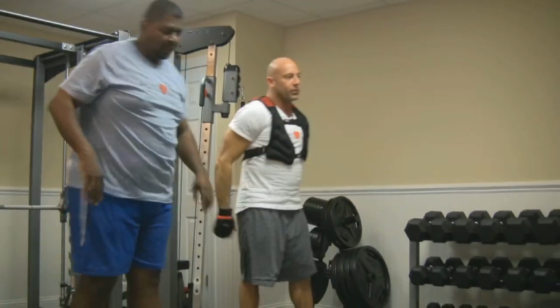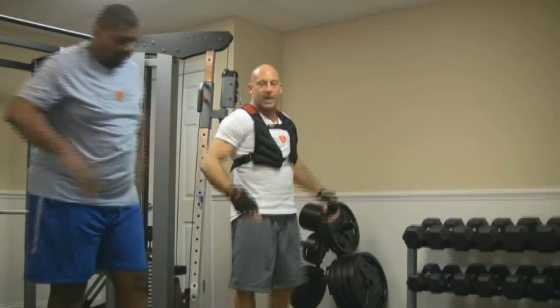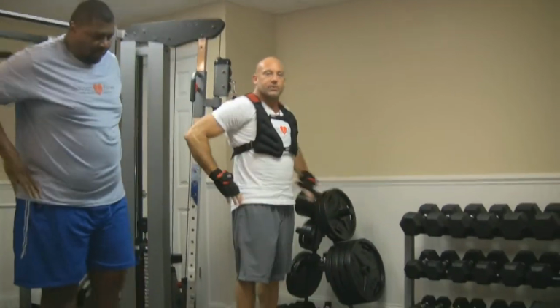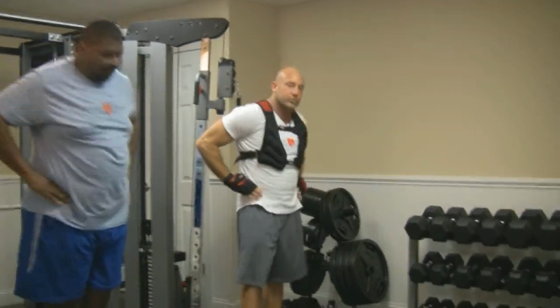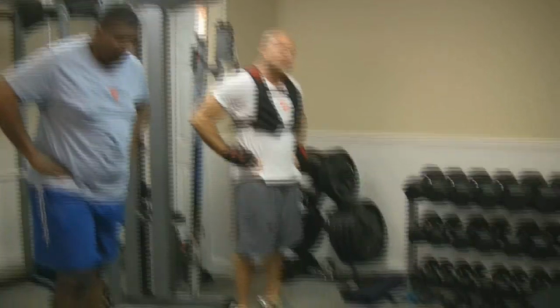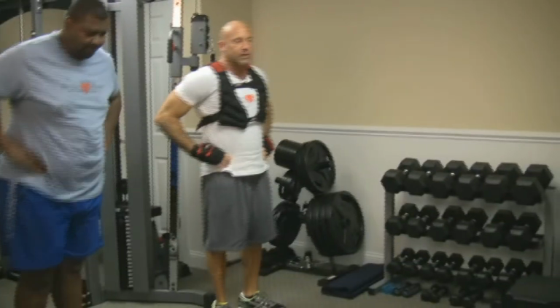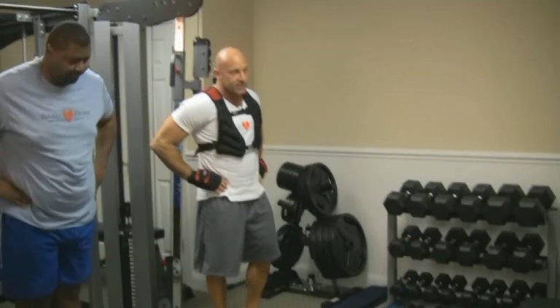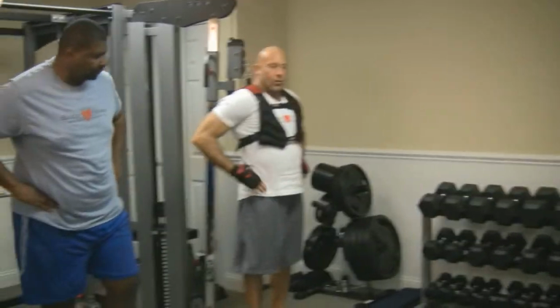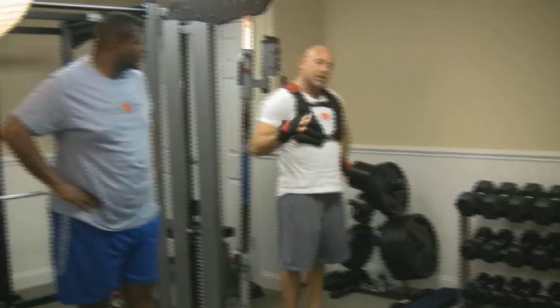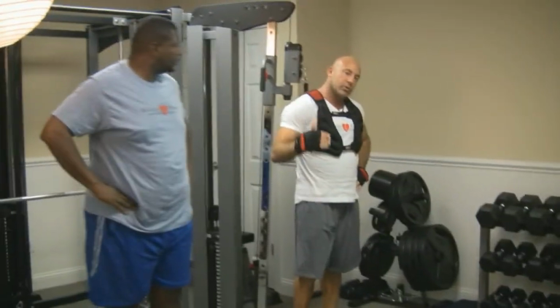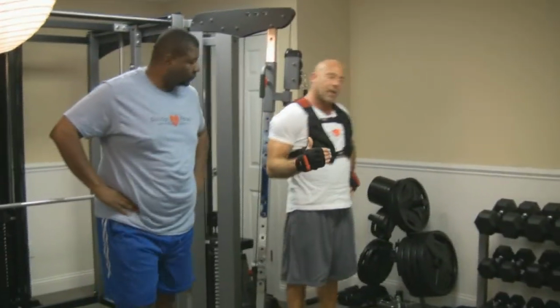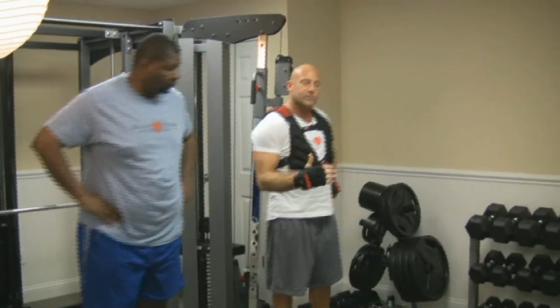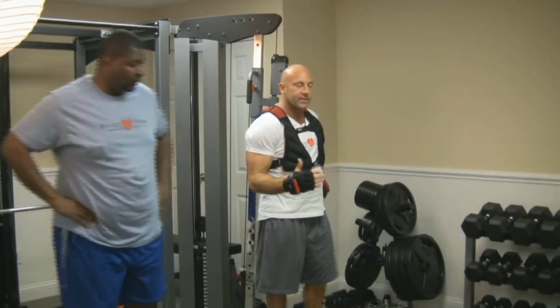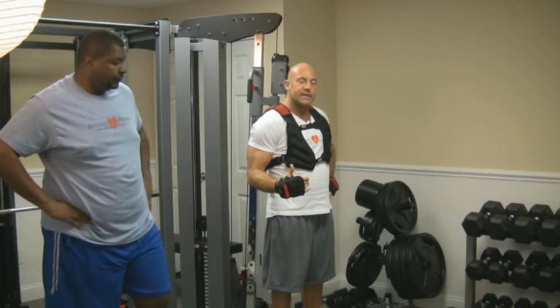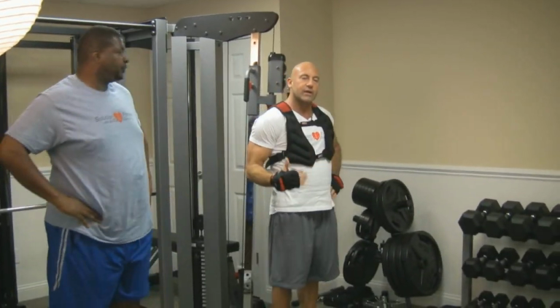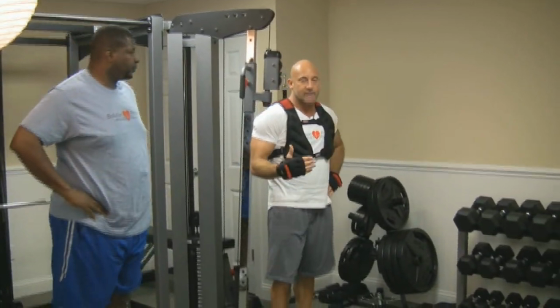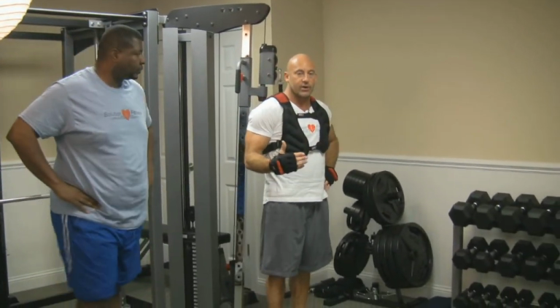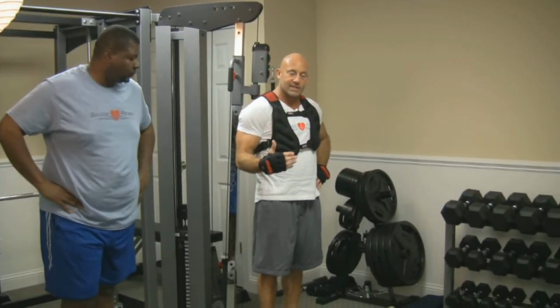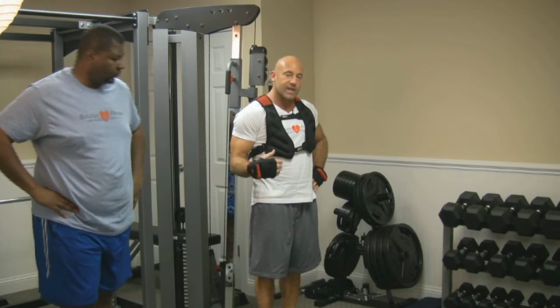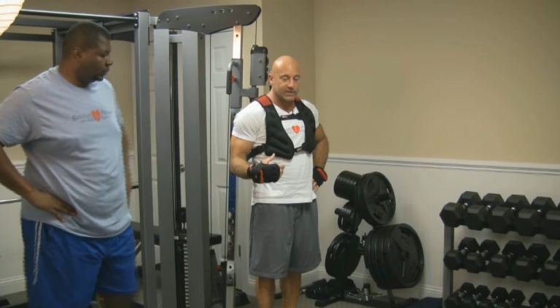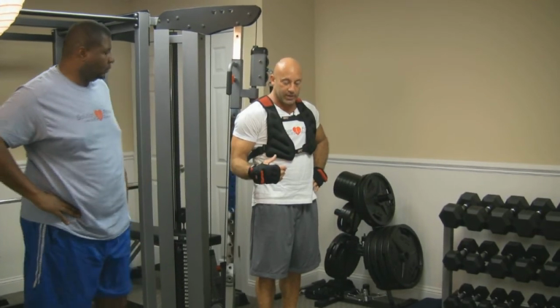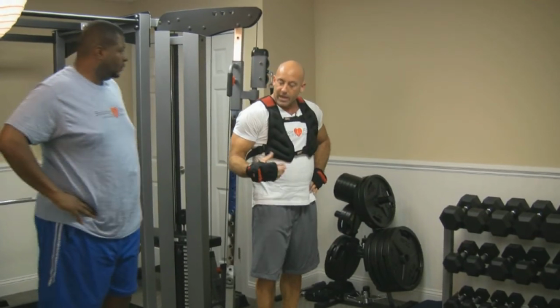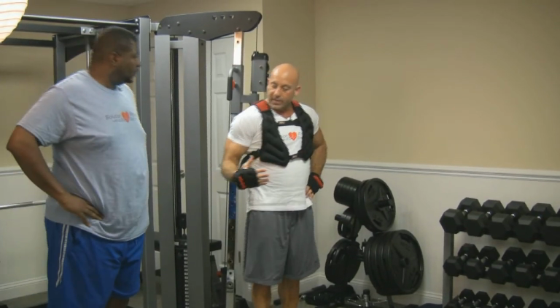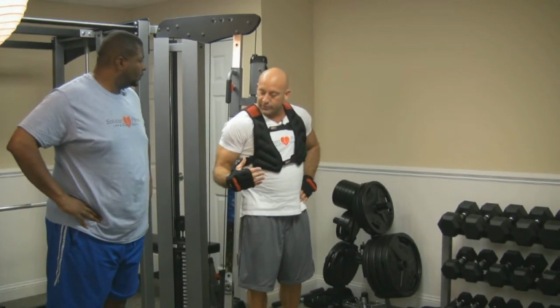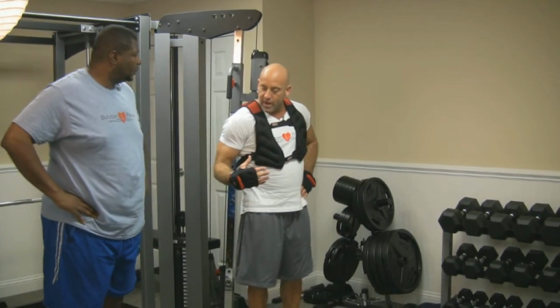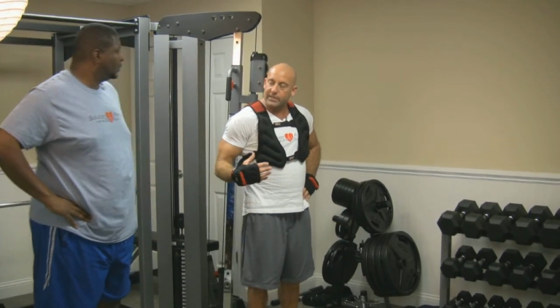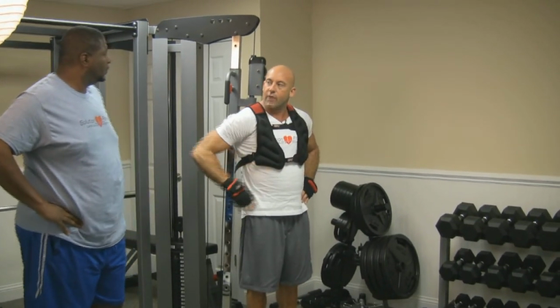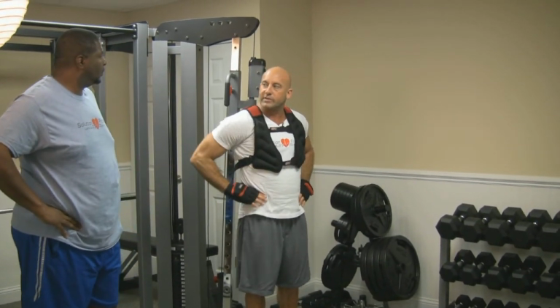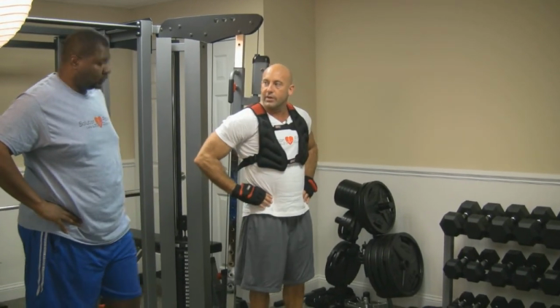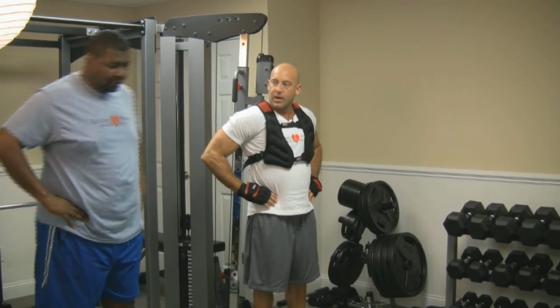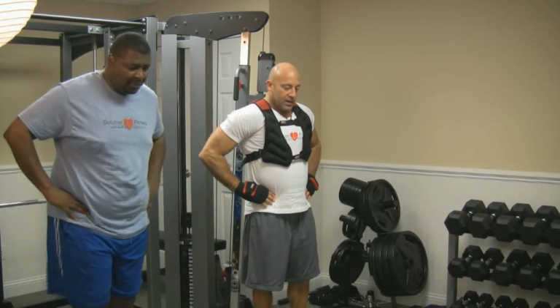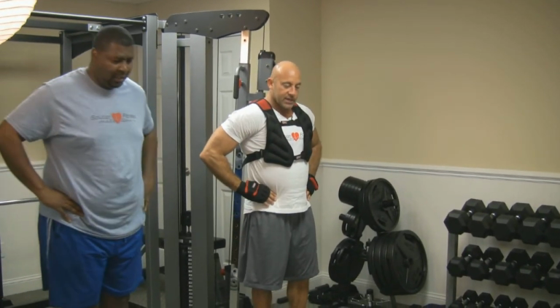Now we're going to put our hands on the hips and we're going to go into our lunges. With the lunge, you want to get a long enough stride that the knee does not go past the toe — that's going to save the knee joint. Now Benny, on this first round, let's lead with the right foot. Sound good?